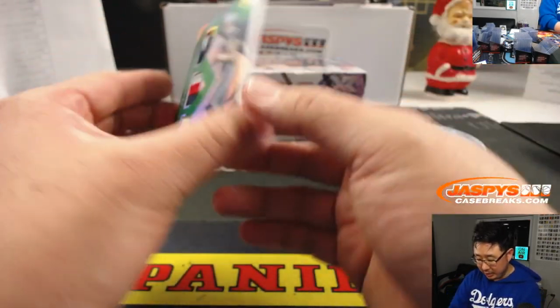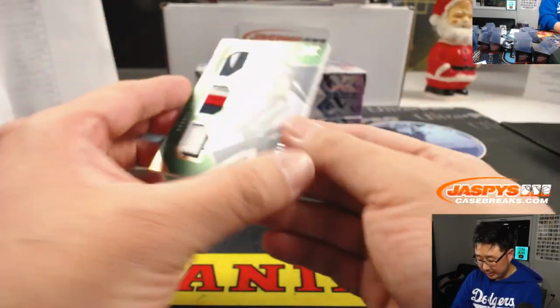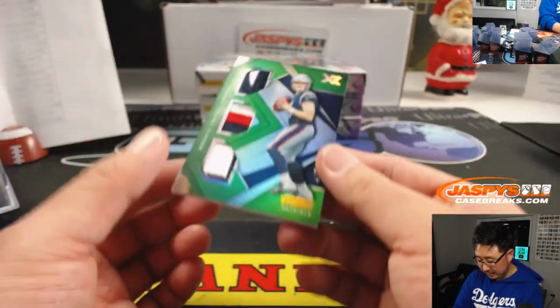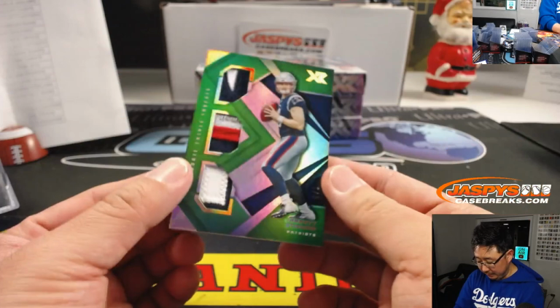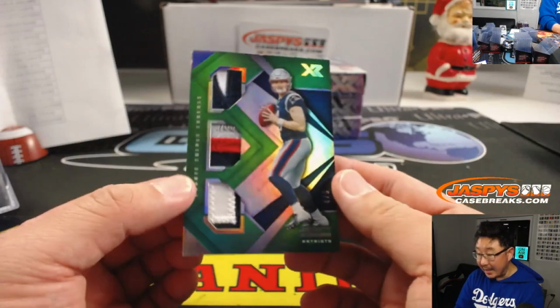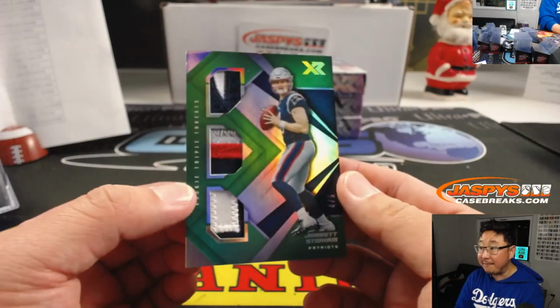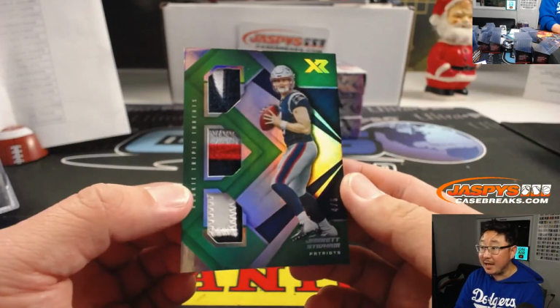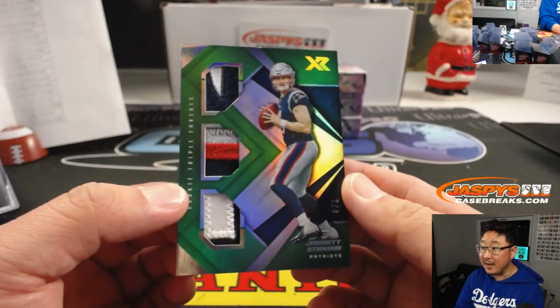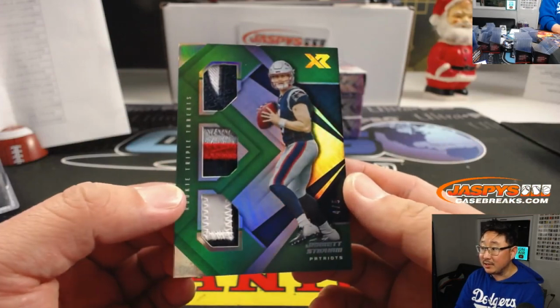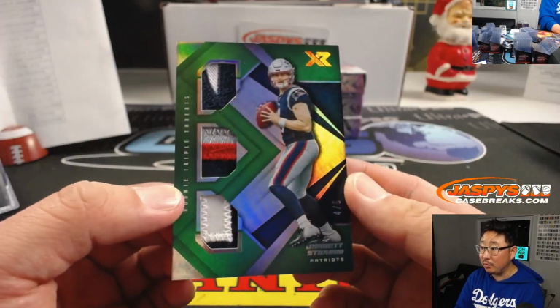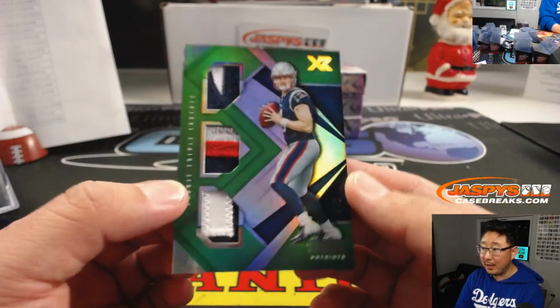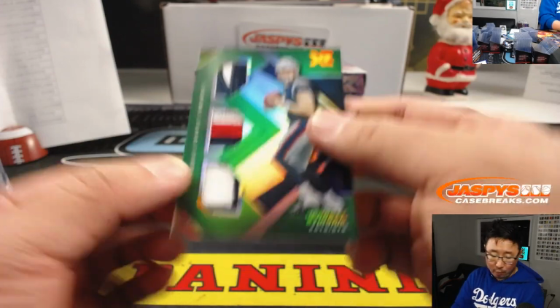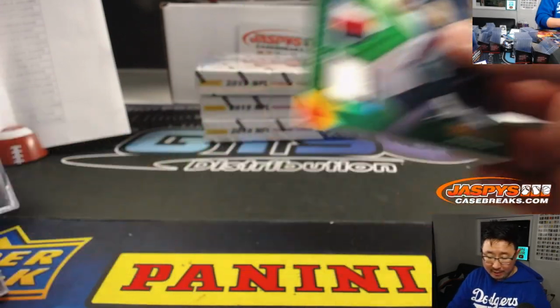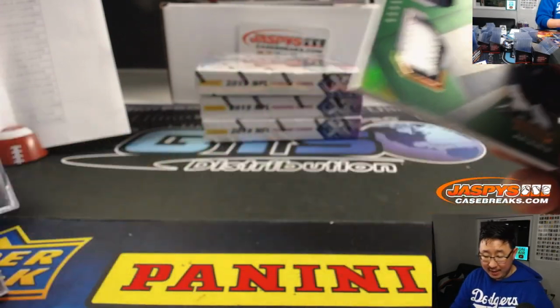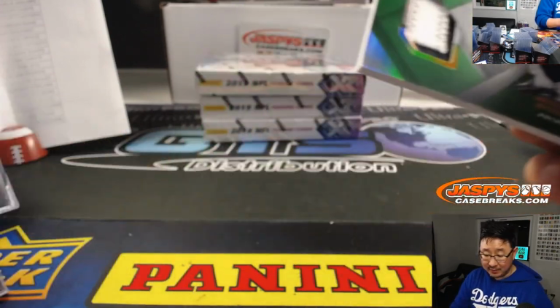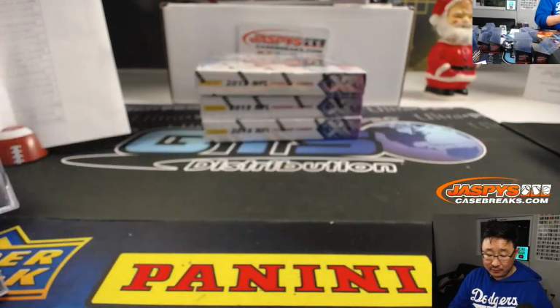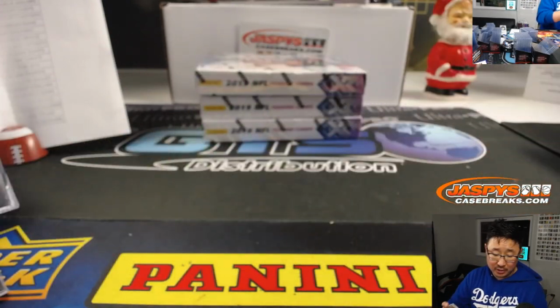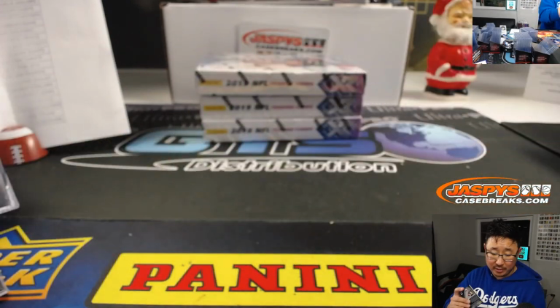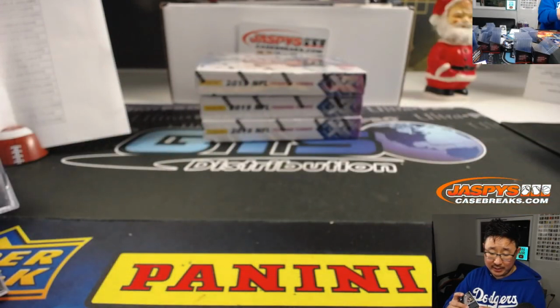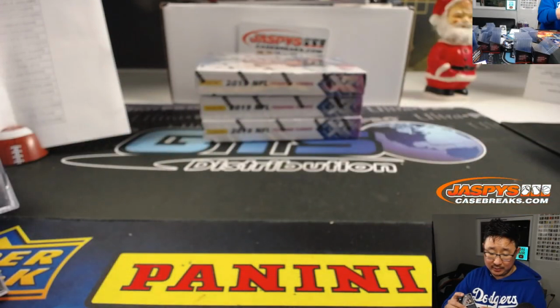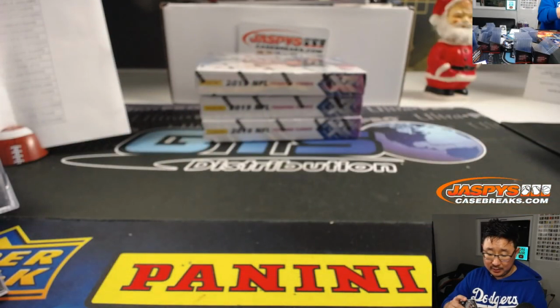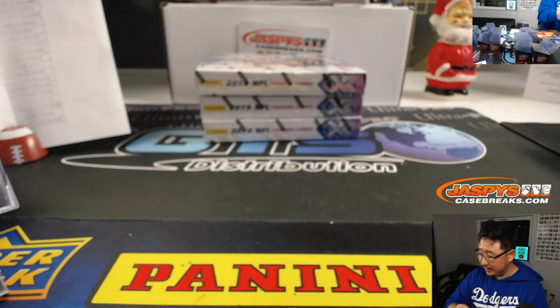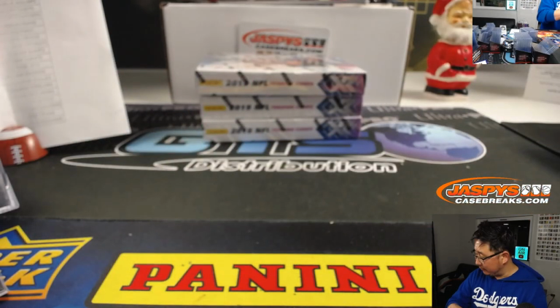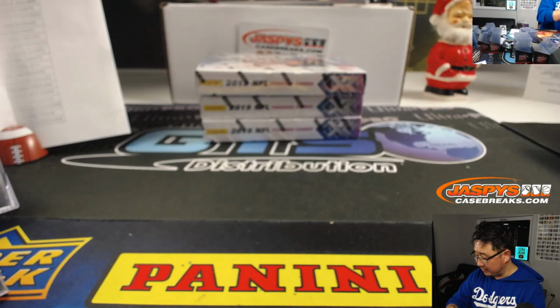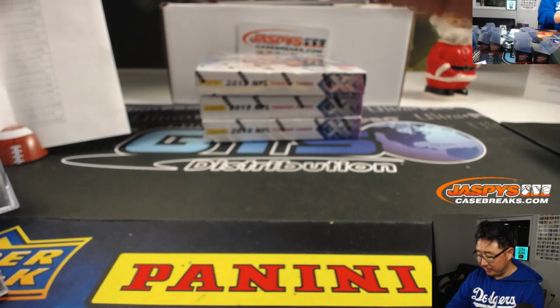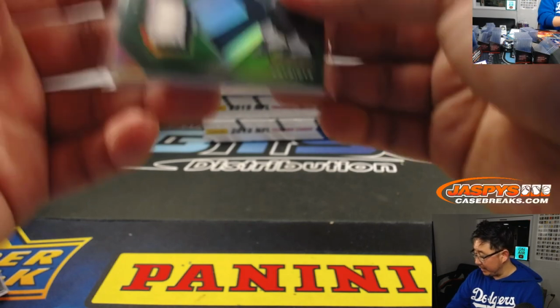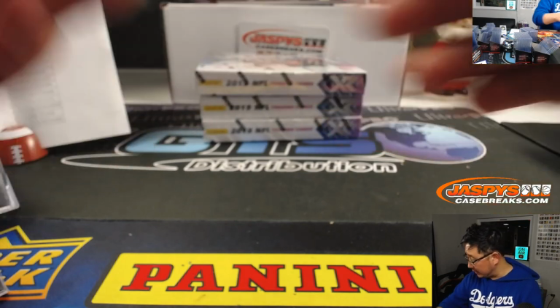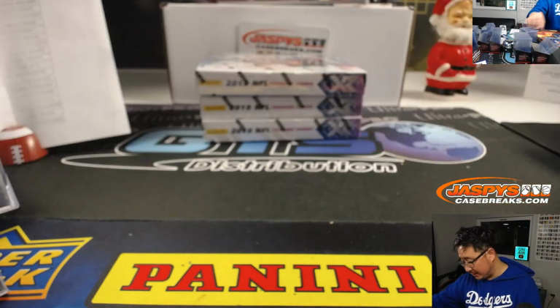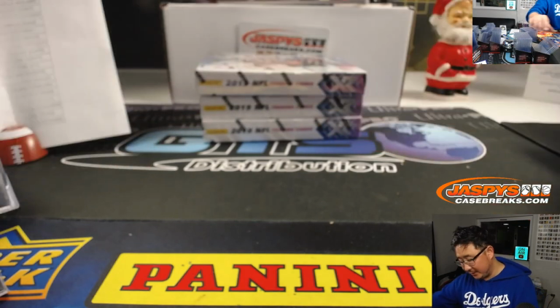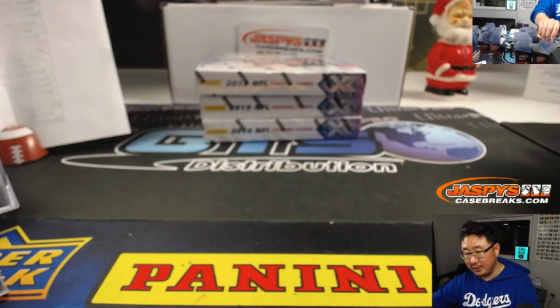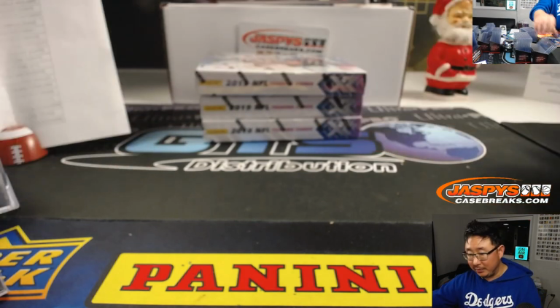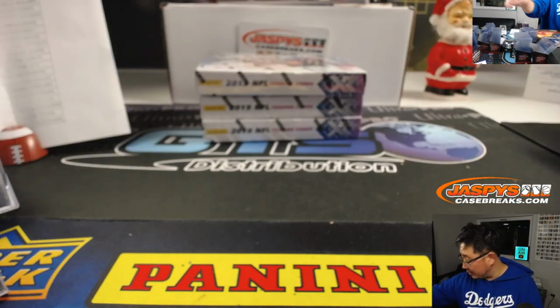Jarrett Stidham, out of 5 — nice, triple relic, 4 out of 5. Is this the future Tom Brady? Daniel Festerben with the Patriots. I guess I should top load this one.